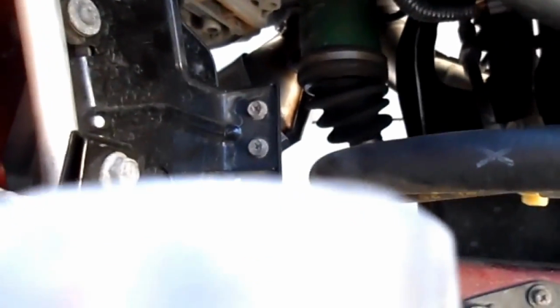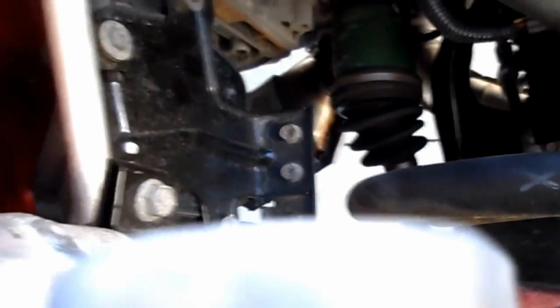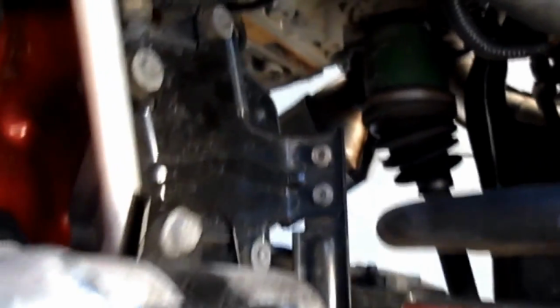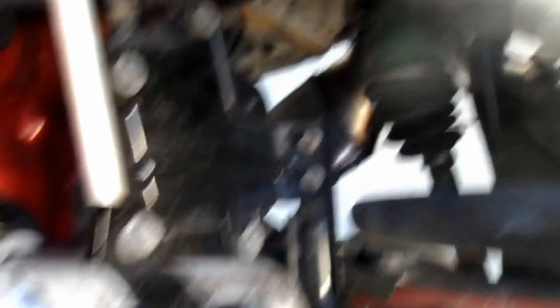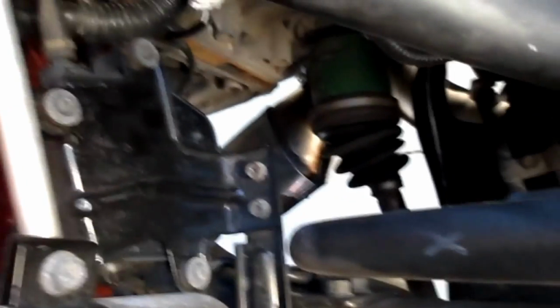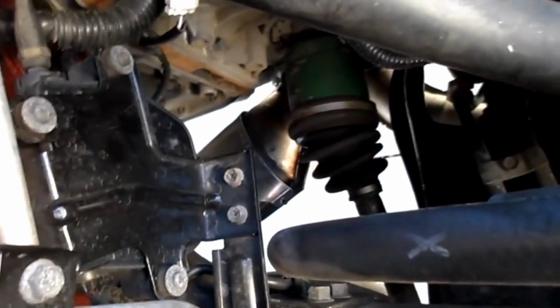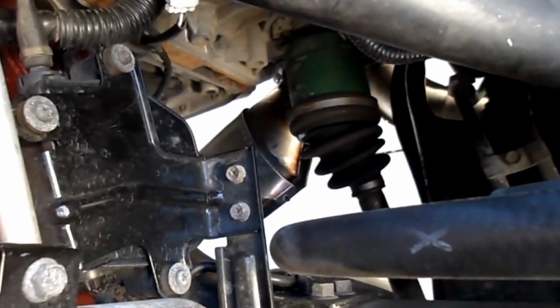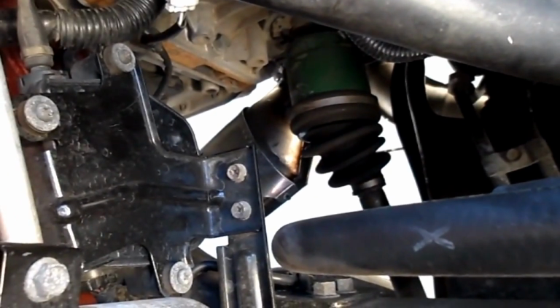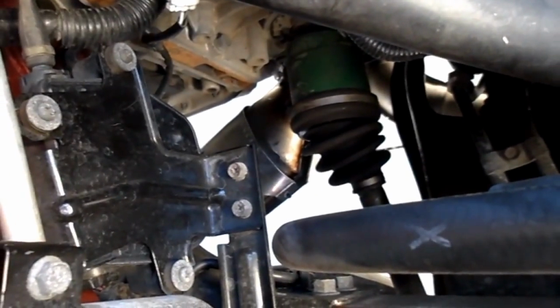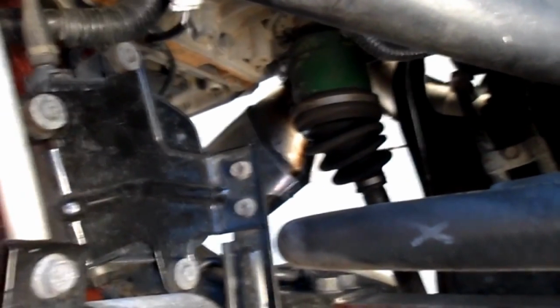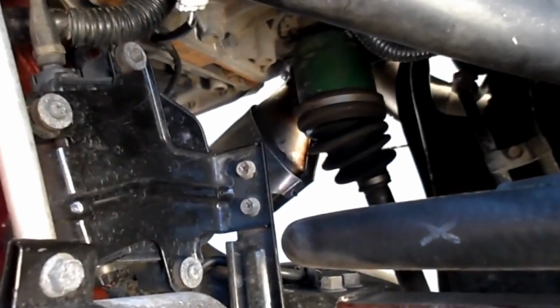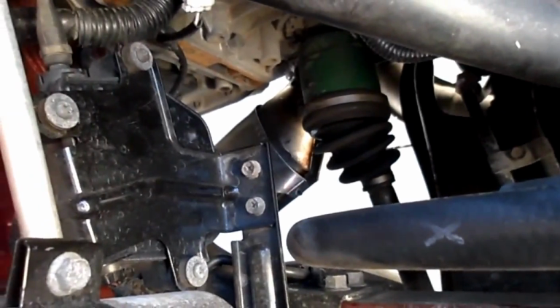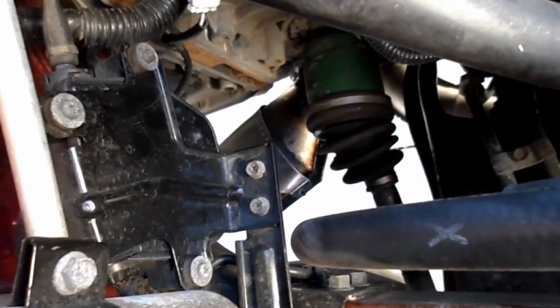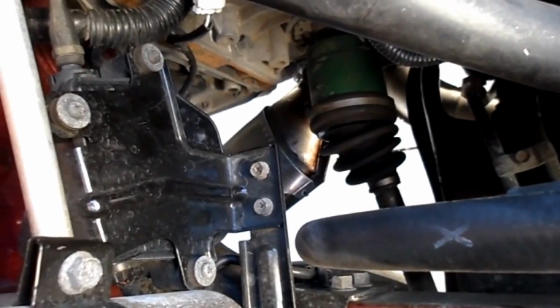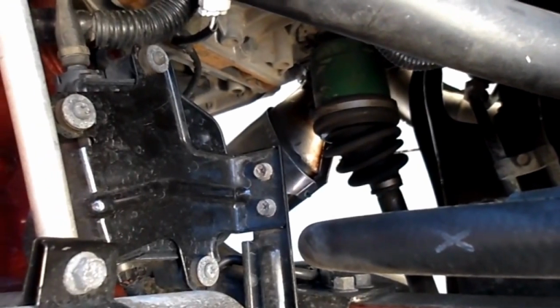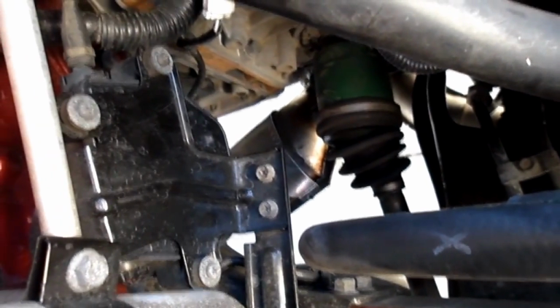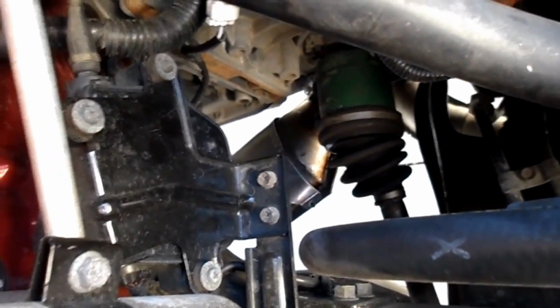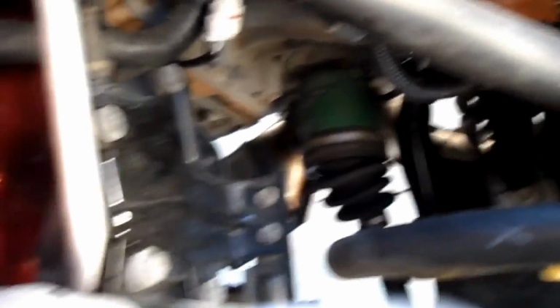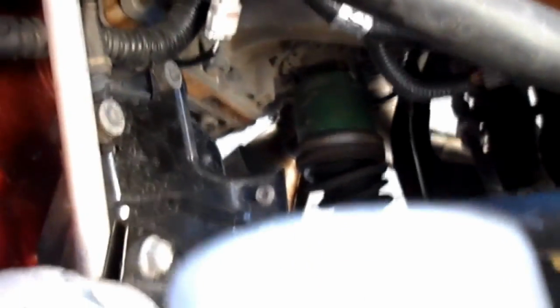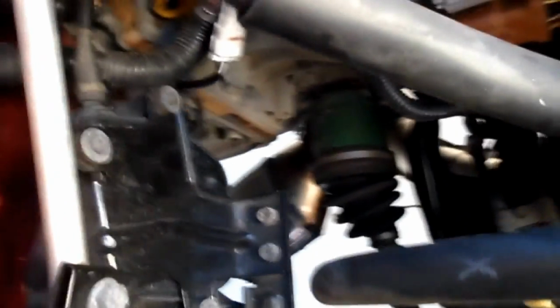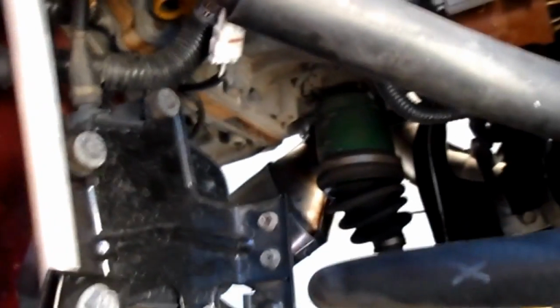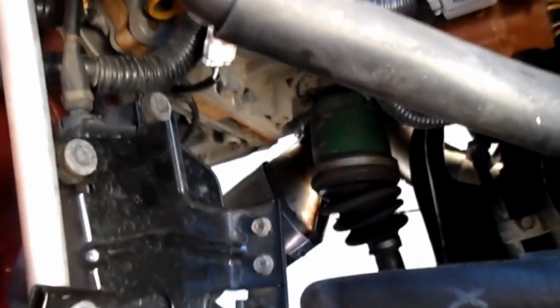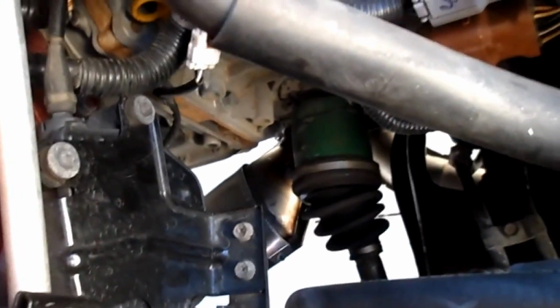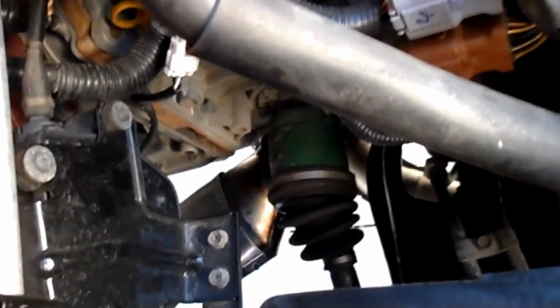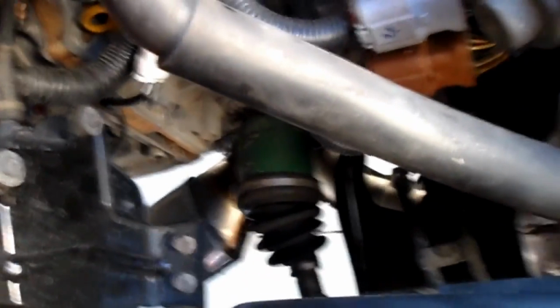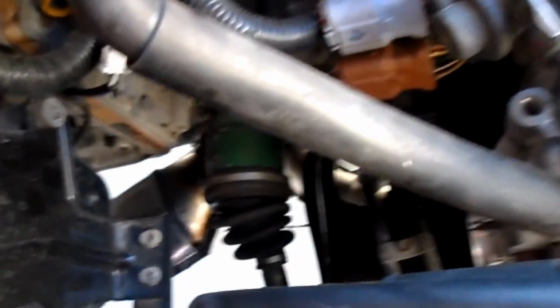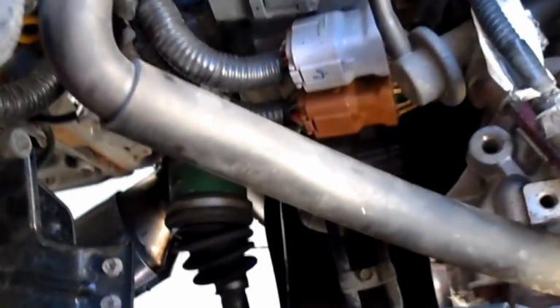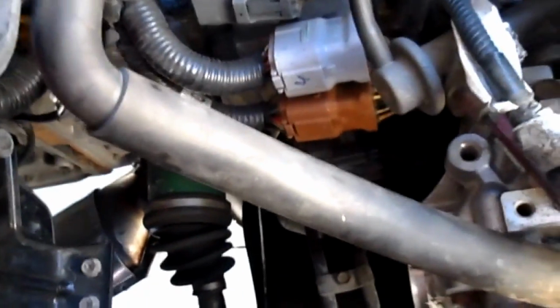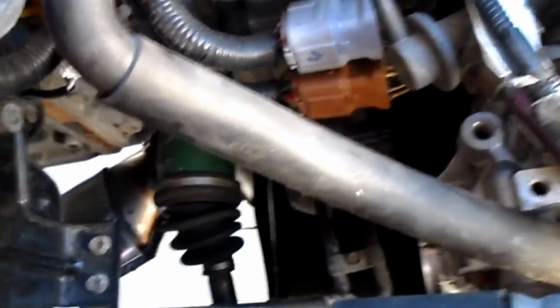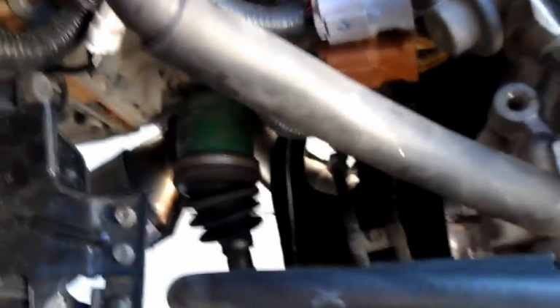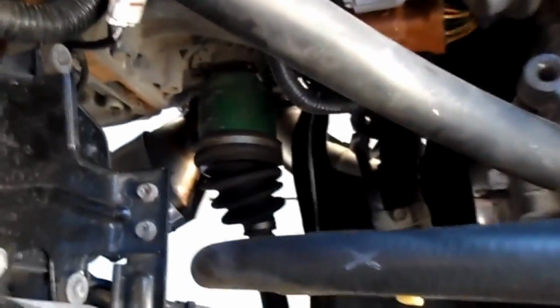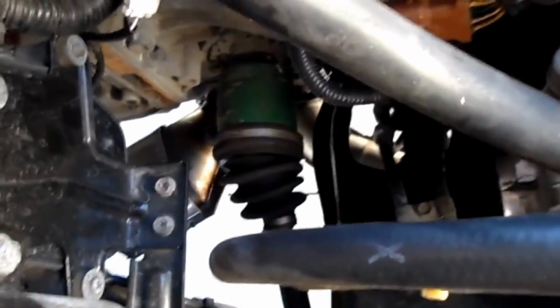Had a catalytic converter issue. It was a day where the code went bad — melted the front cat, caused some problems. So got a Walker cat installed to see if that takes care of the problems.